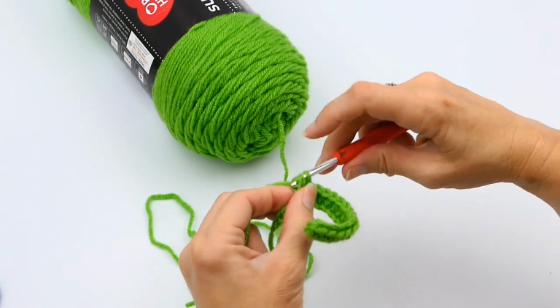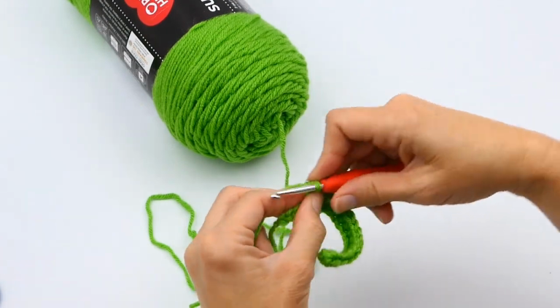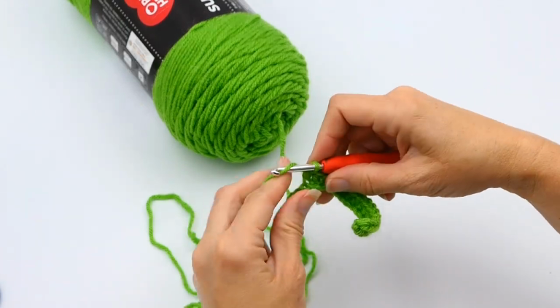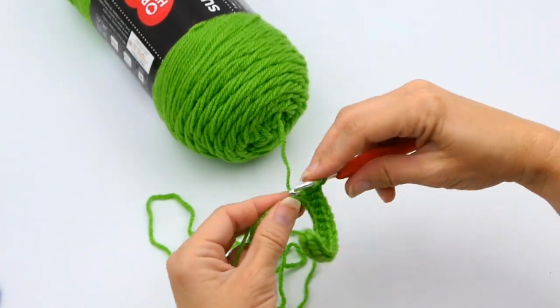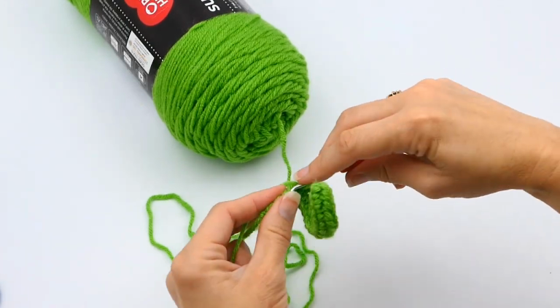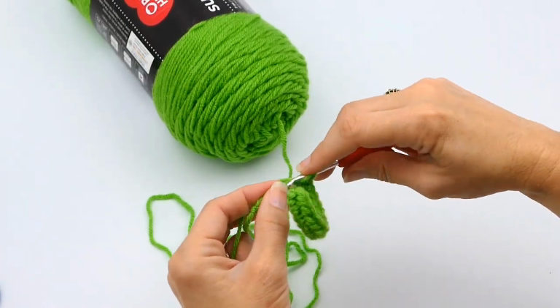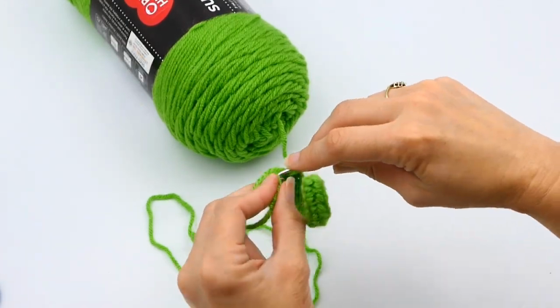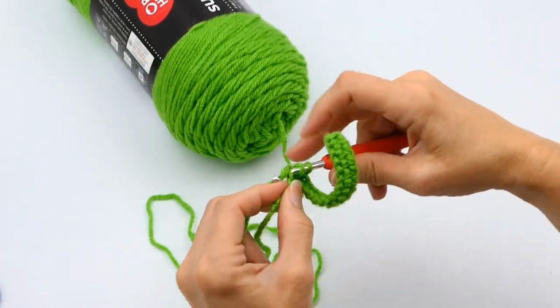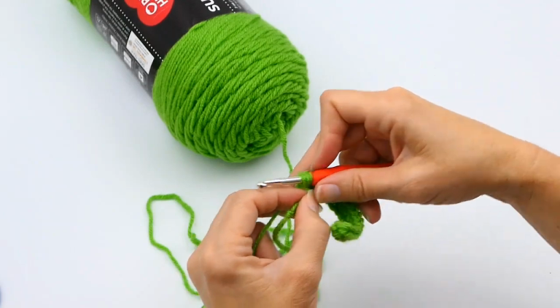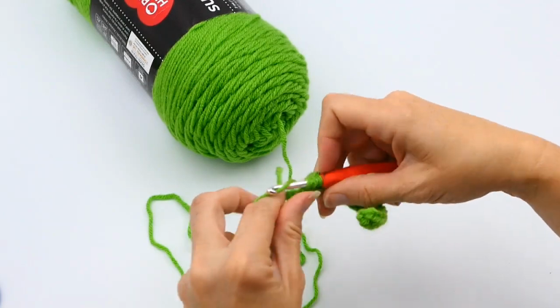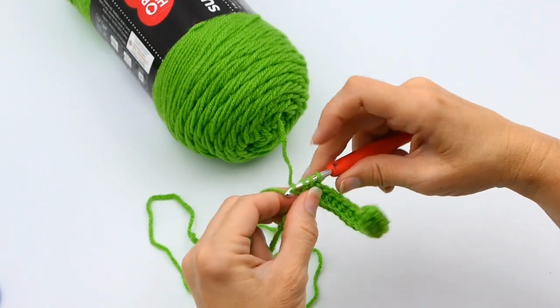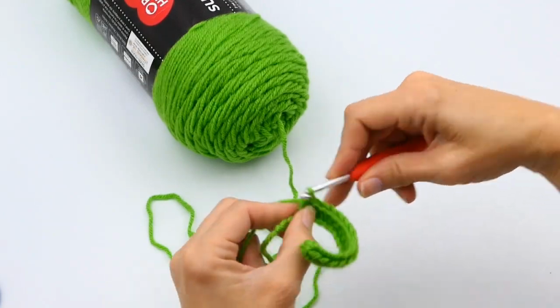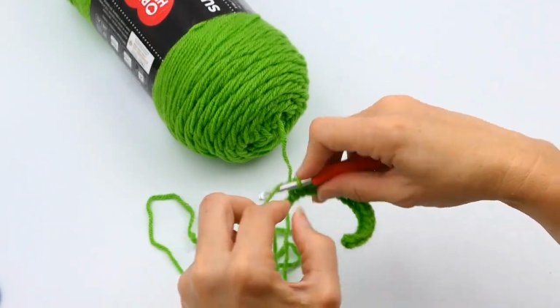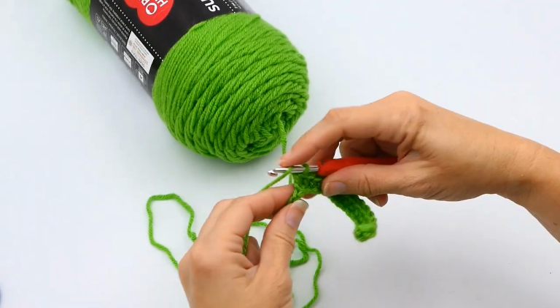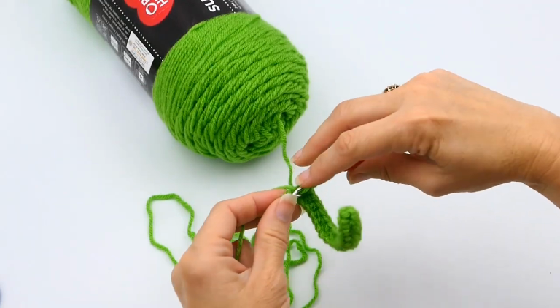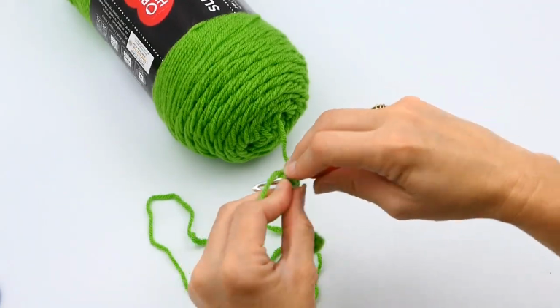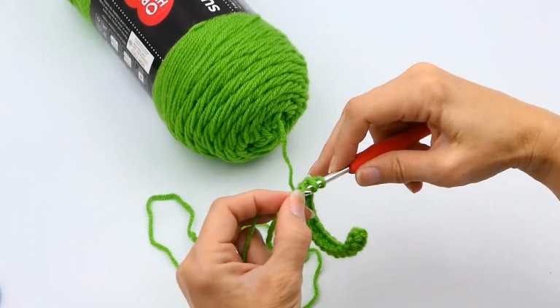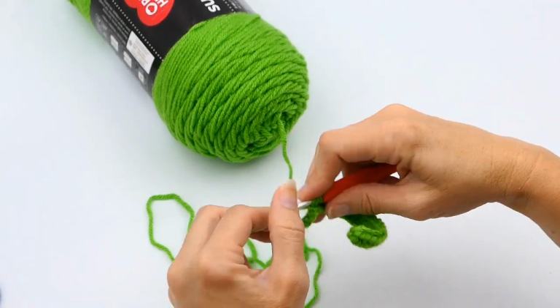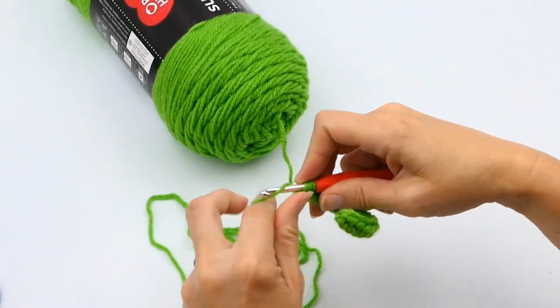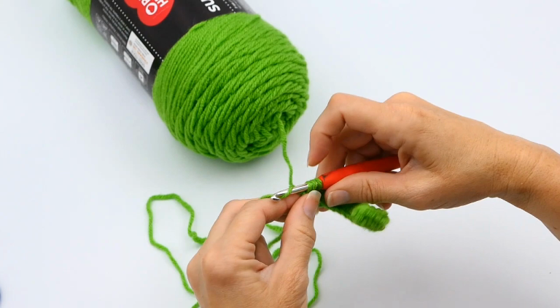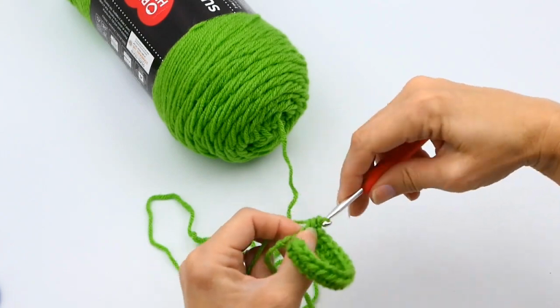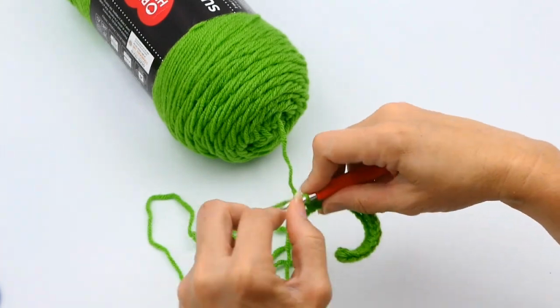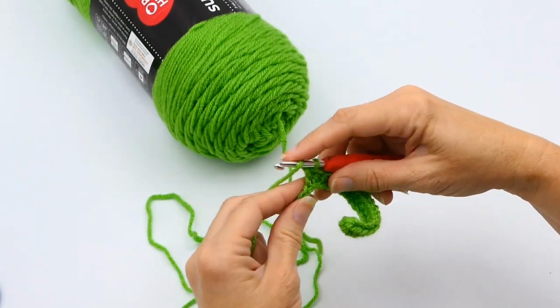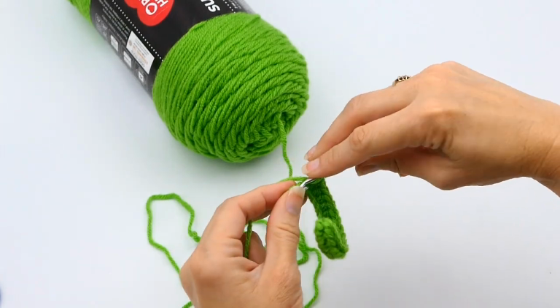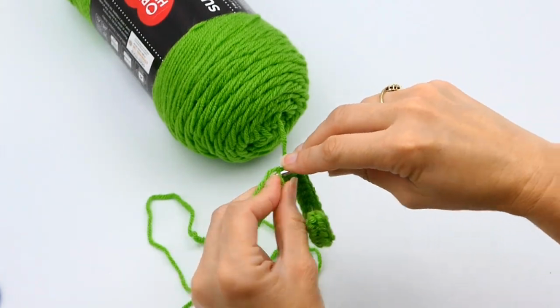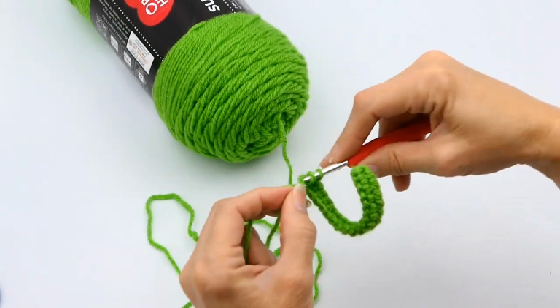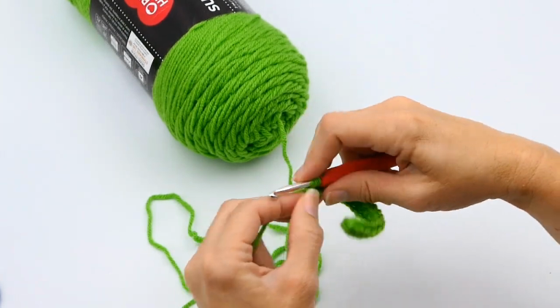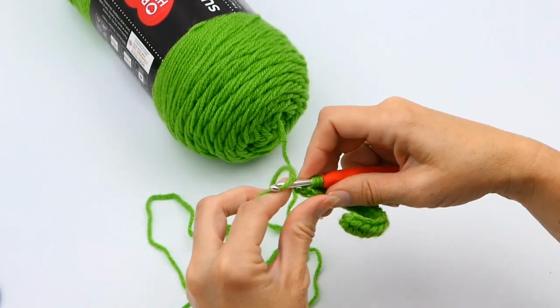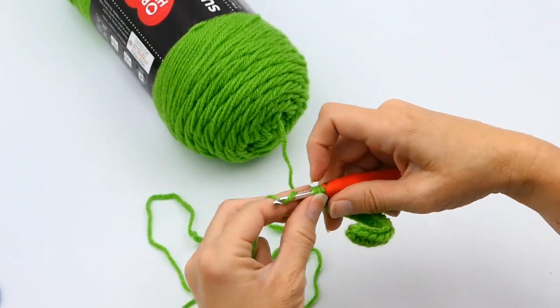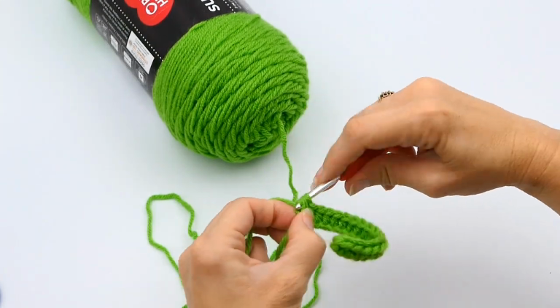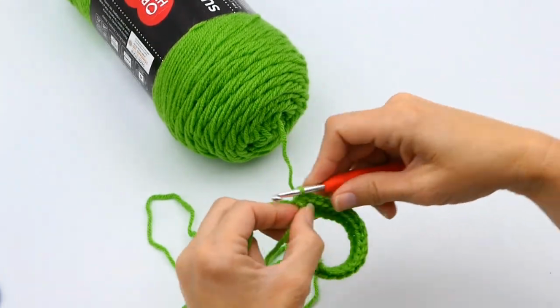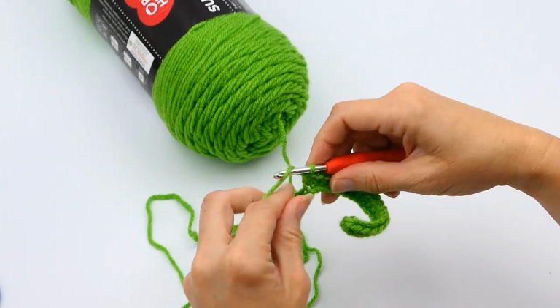Continue this all the way down to your very last stitch — yarn over, insert your hook into the chain, pull up a loop, yarn over again, and pull through all three, all the way to the end.